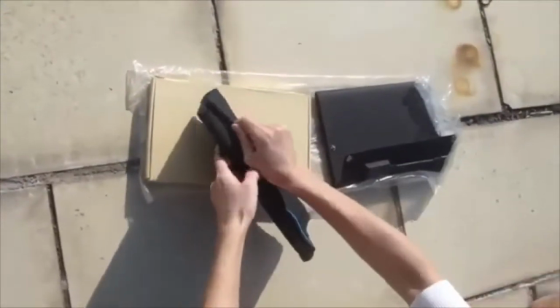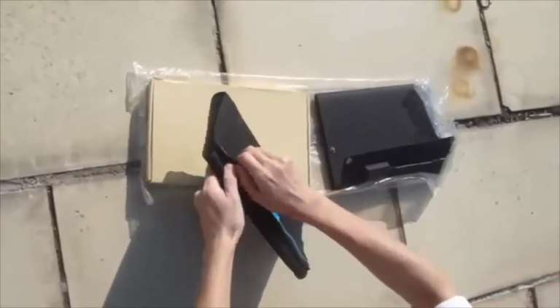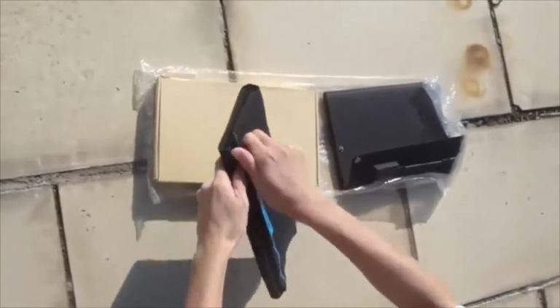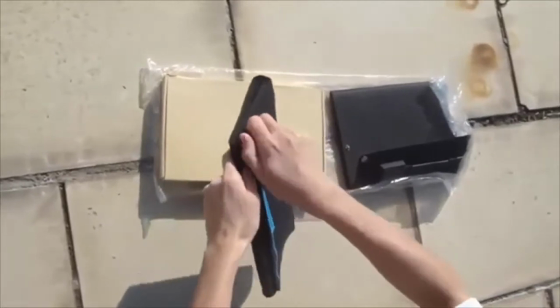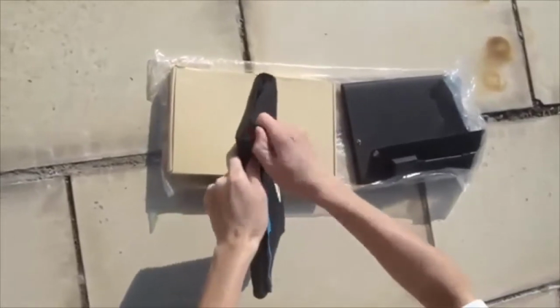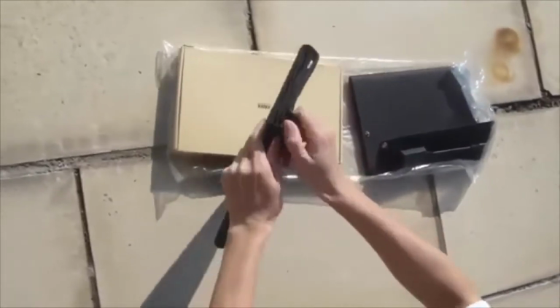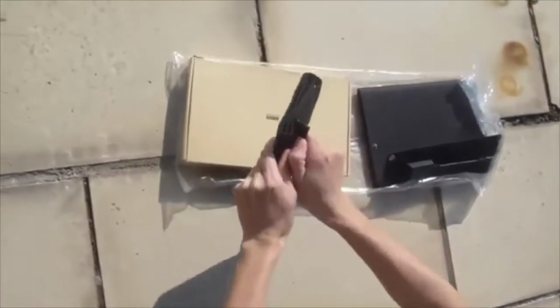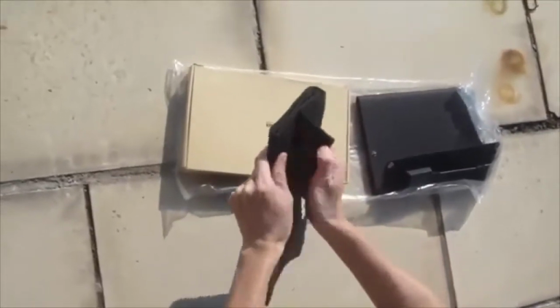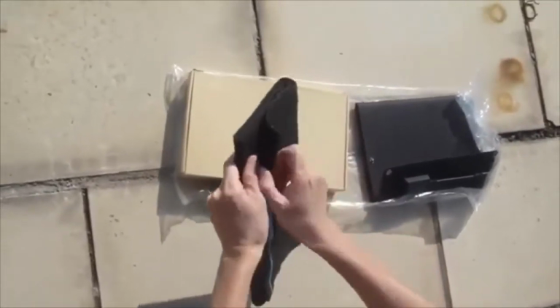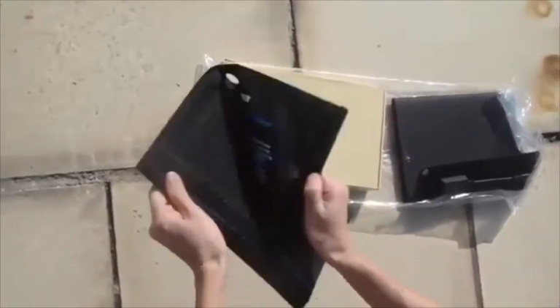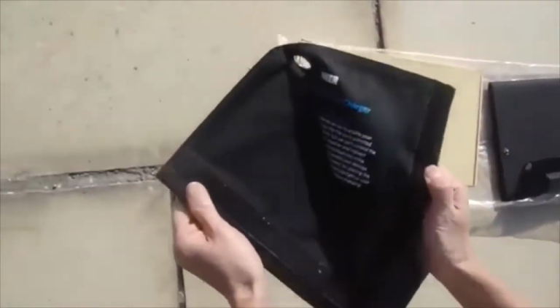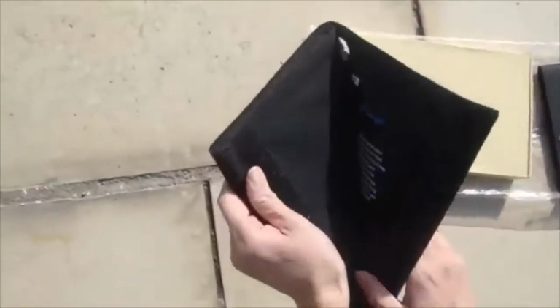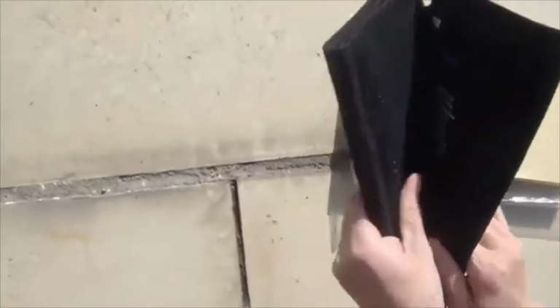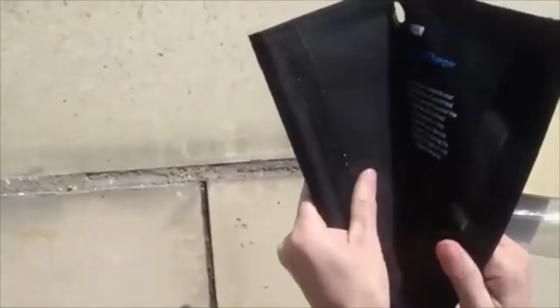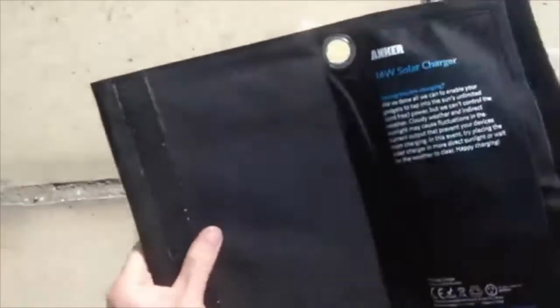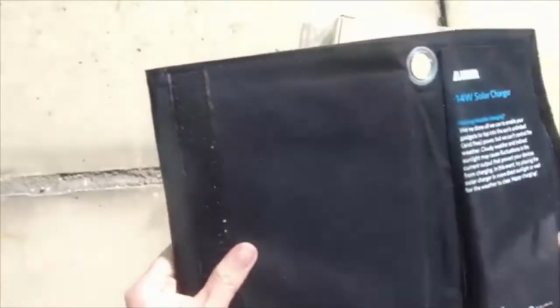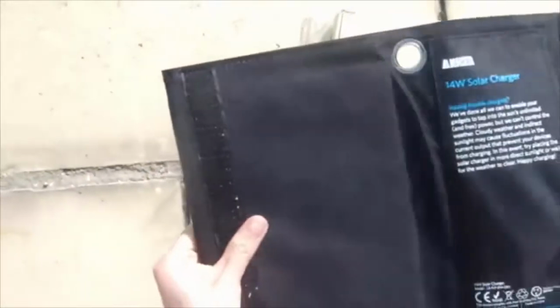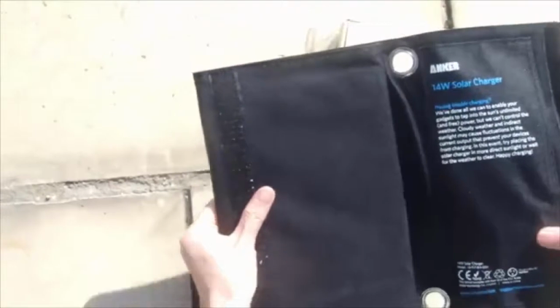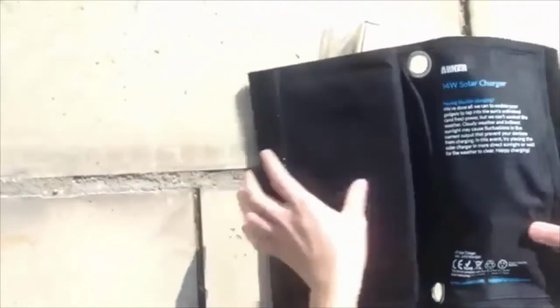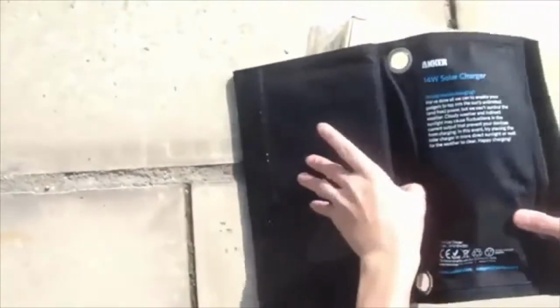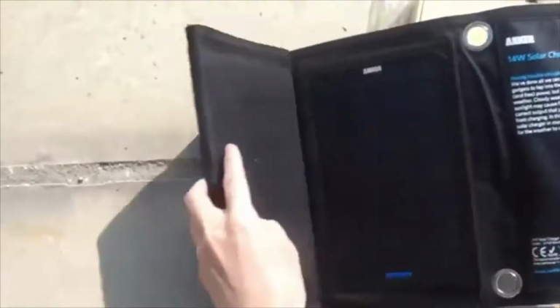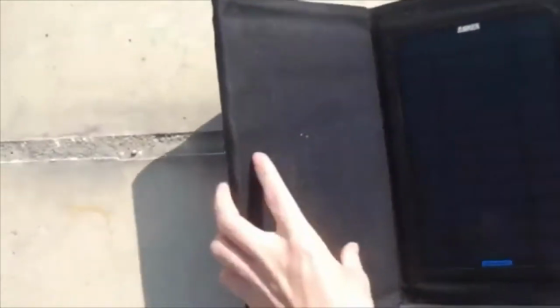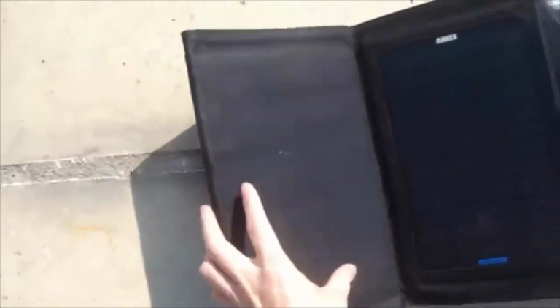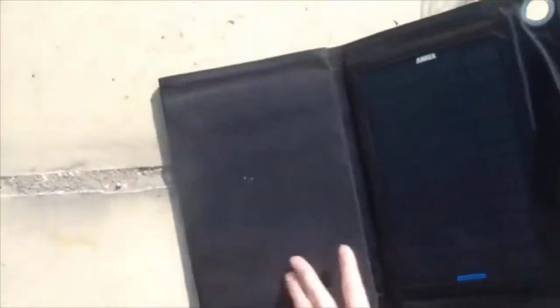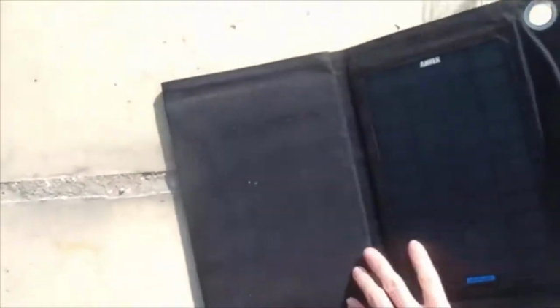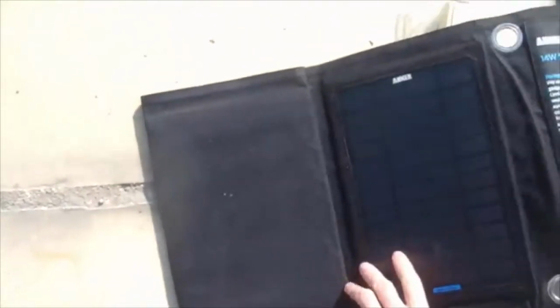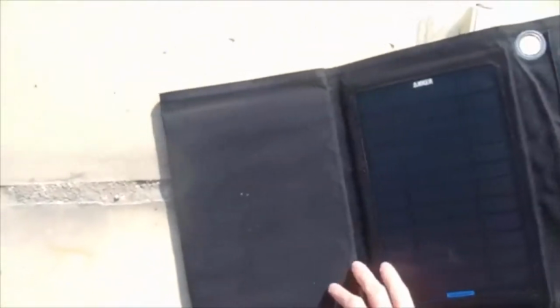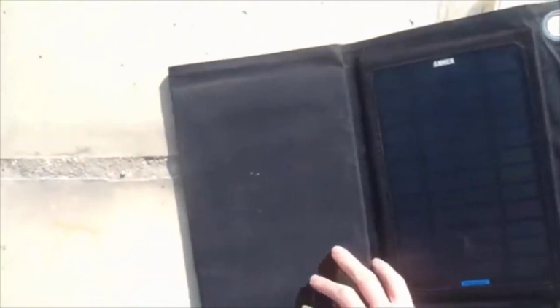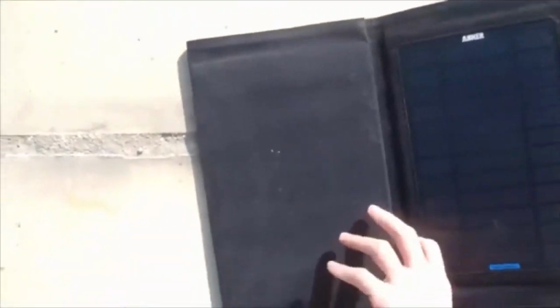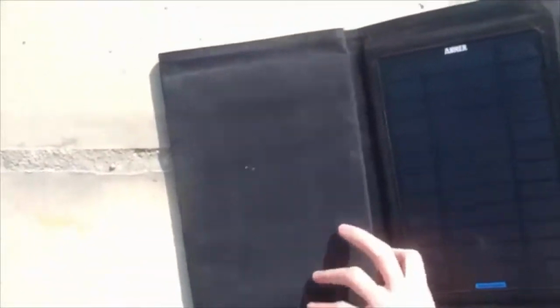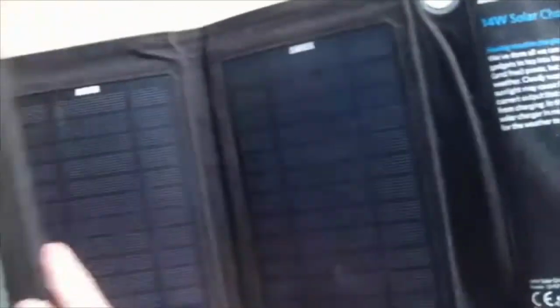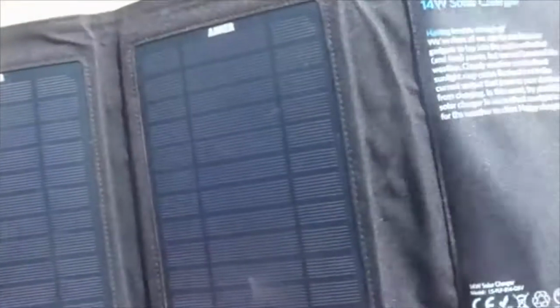This is a solar charger made by Anker. It is a traditional PET sew-on folding solar charger. You can see it is coated with PET and the fabric holds solar cells together.